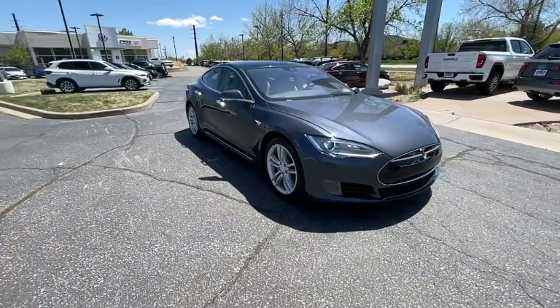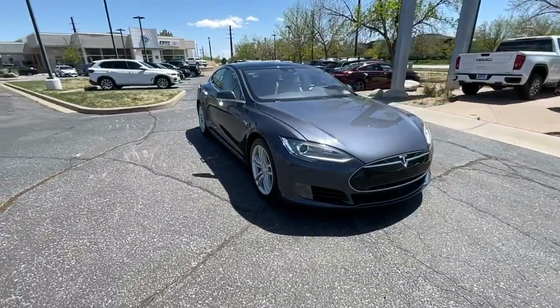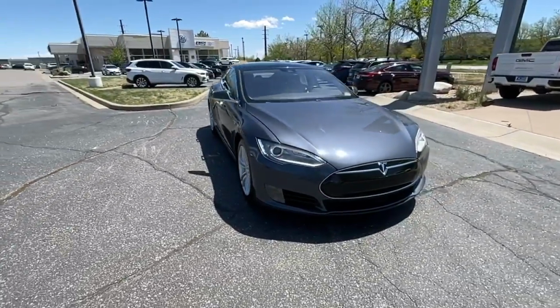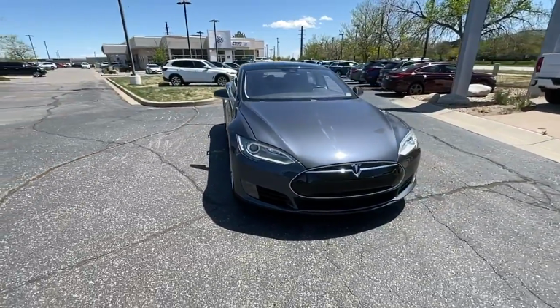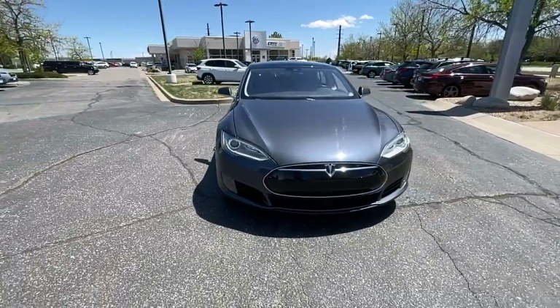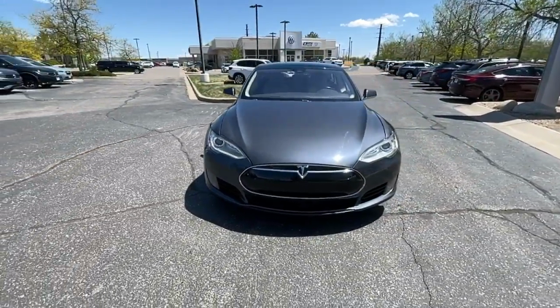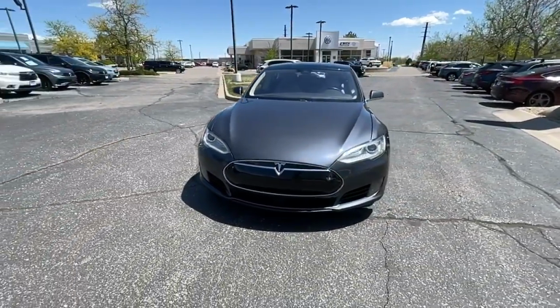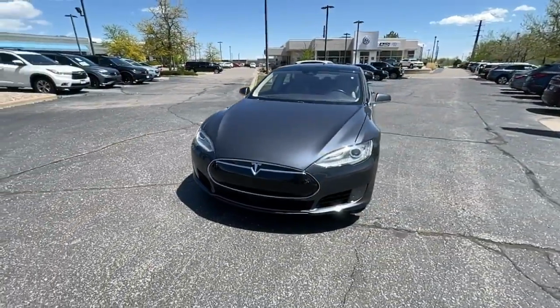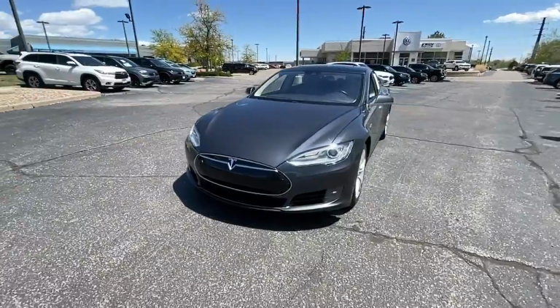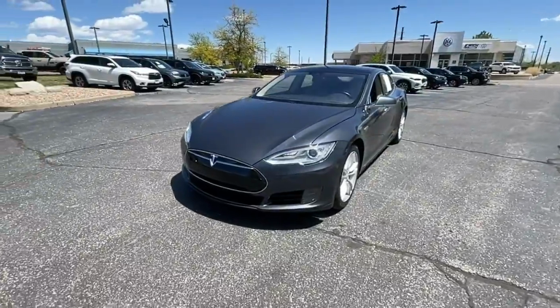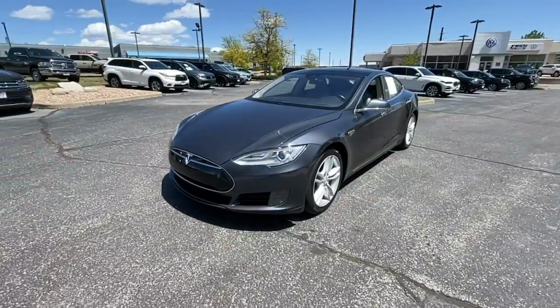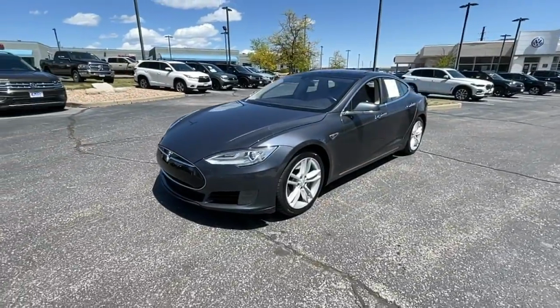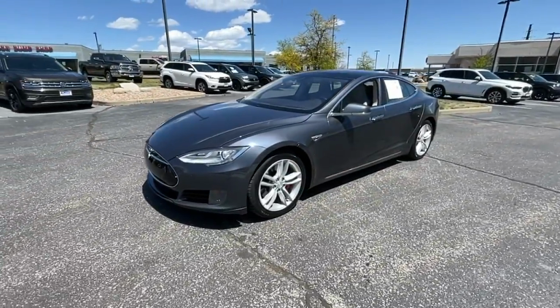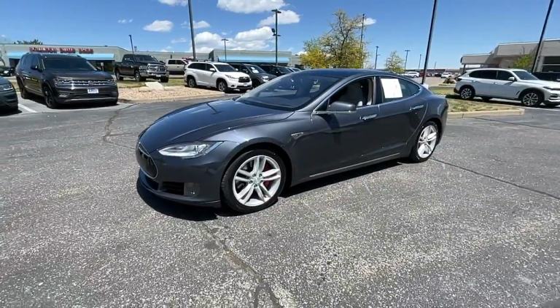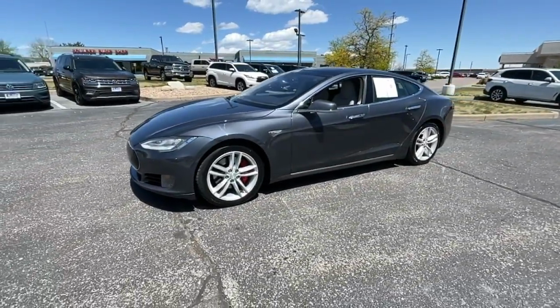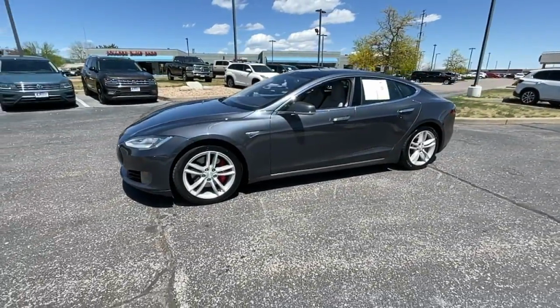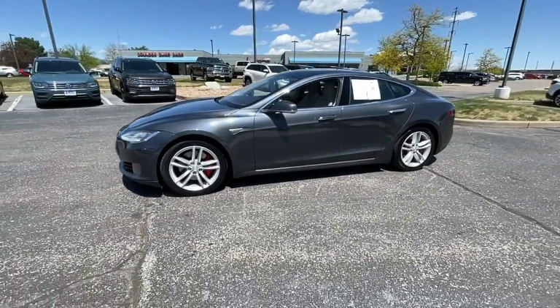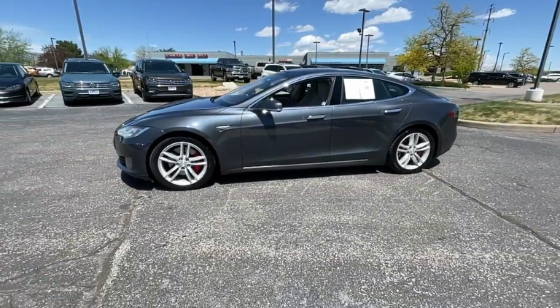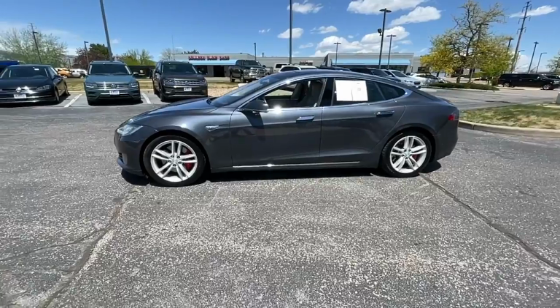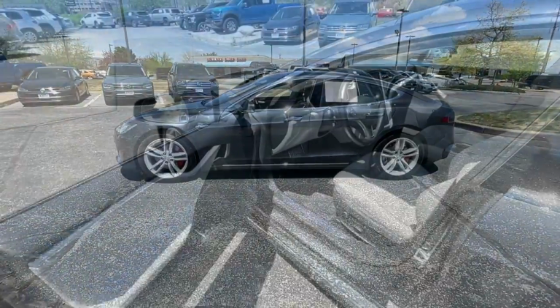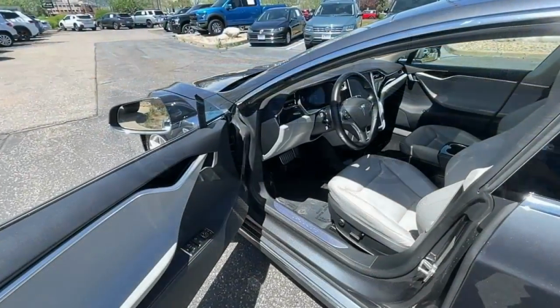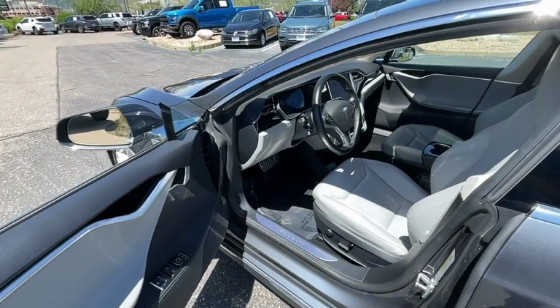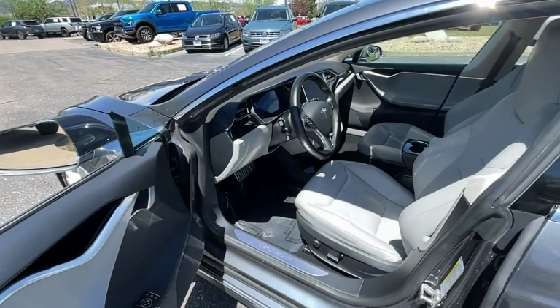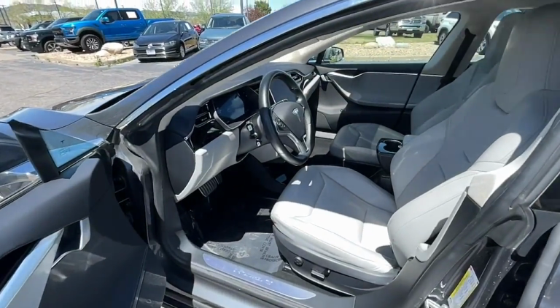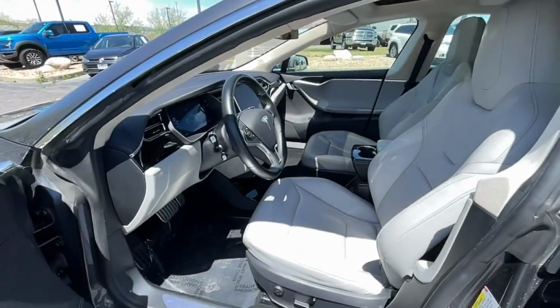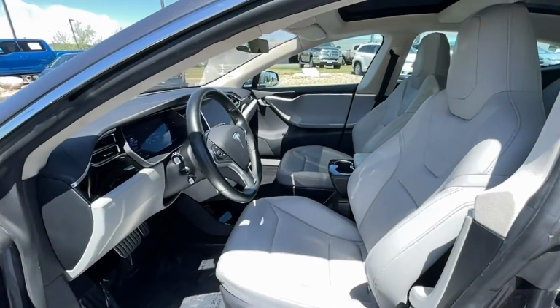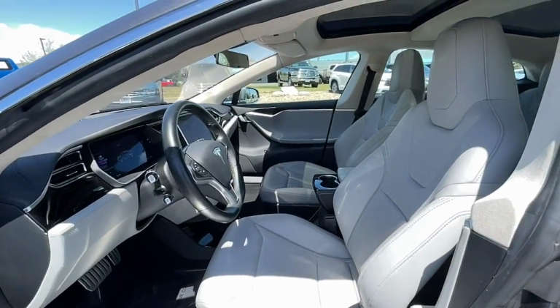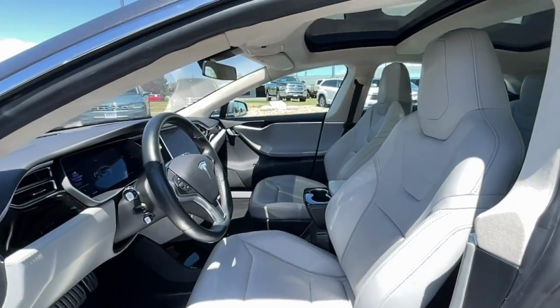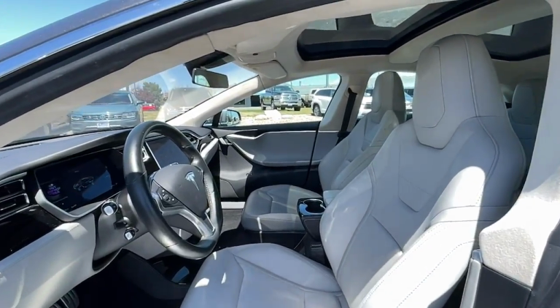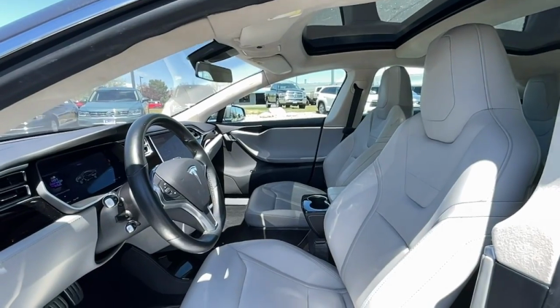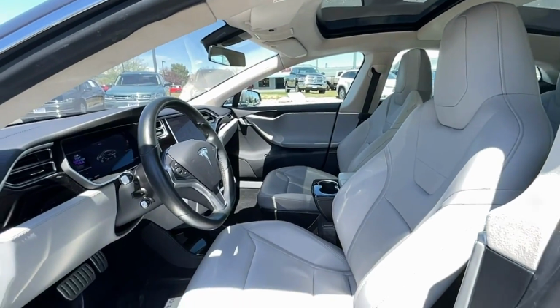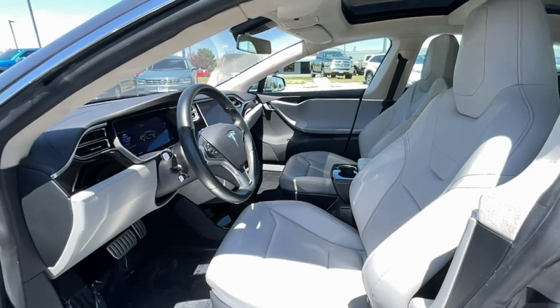Endowed with seemingly effortless, jaw-dropping acceleration, and loaded with industry-leading safety, comfort, and infotainment features, this full-size sport sedan creates the ideal environment for your driving pleasure. The following are some of this vehicle's highlighted options.